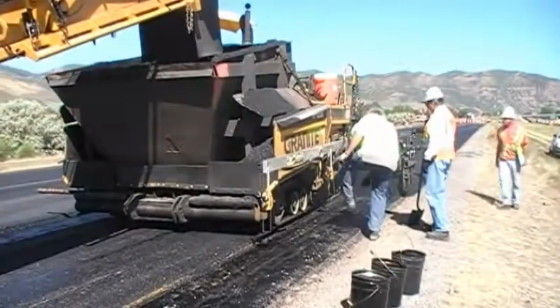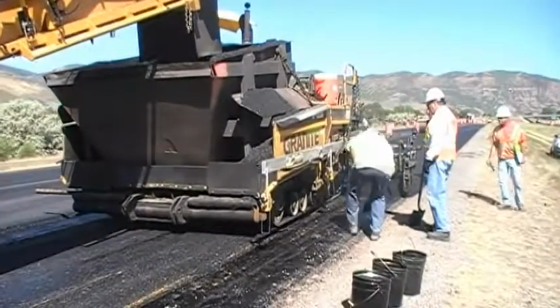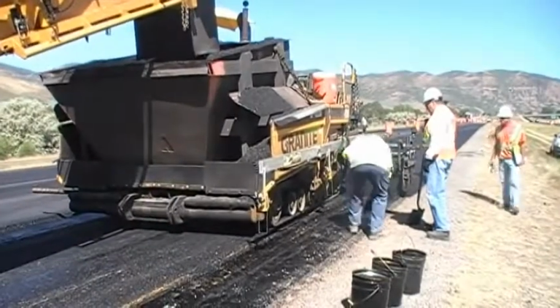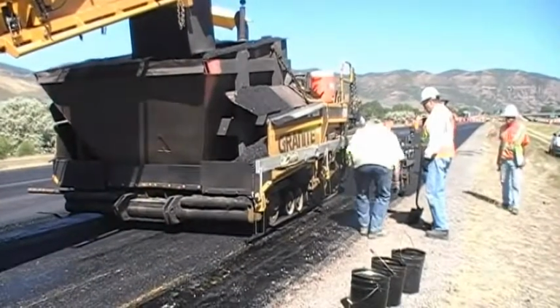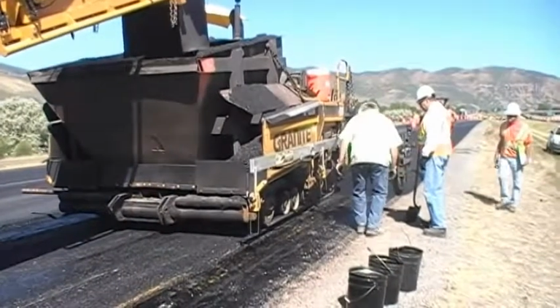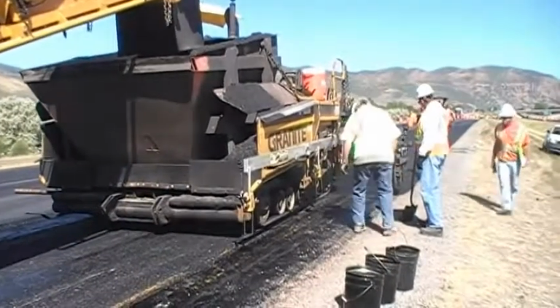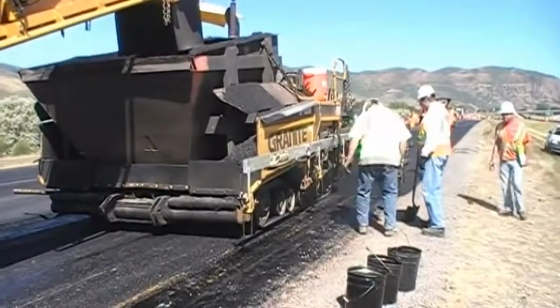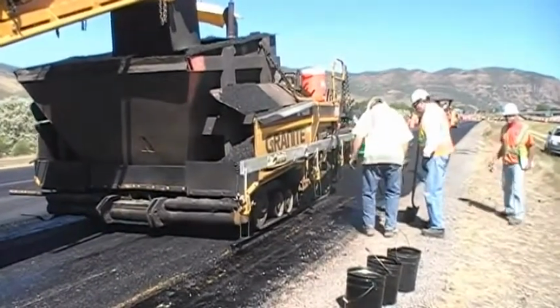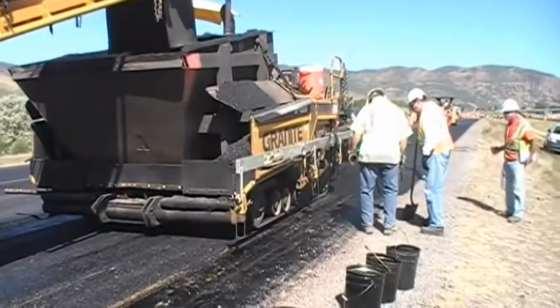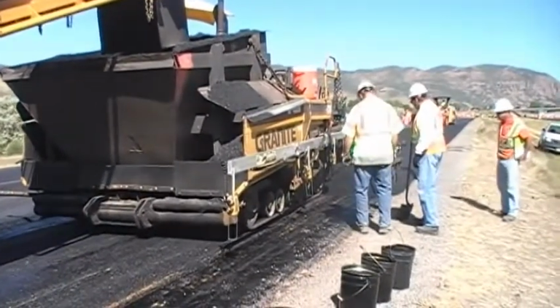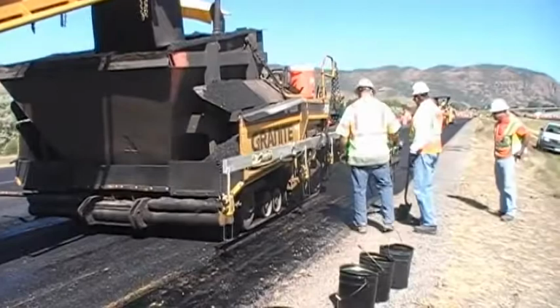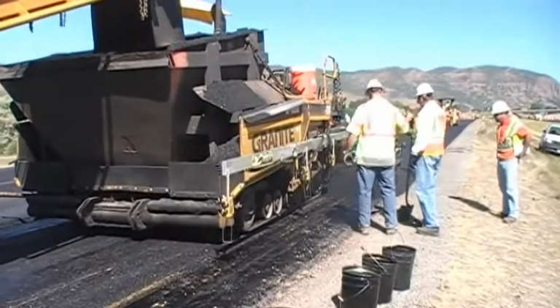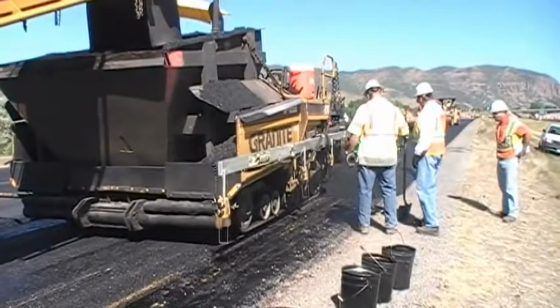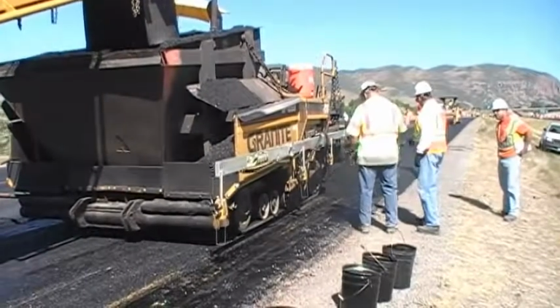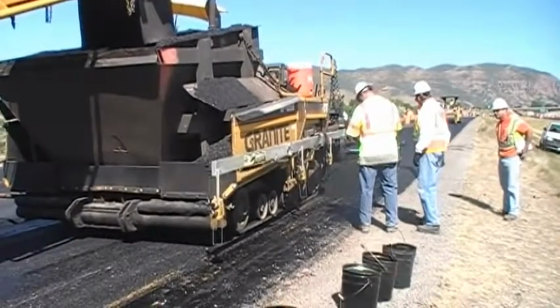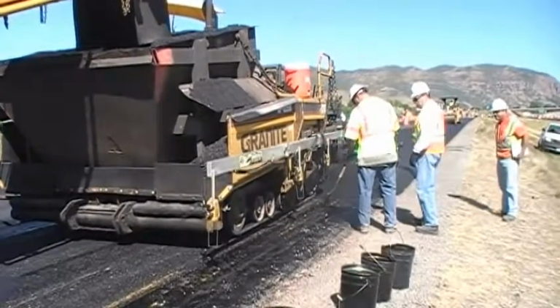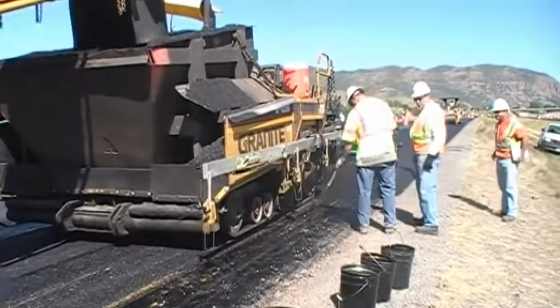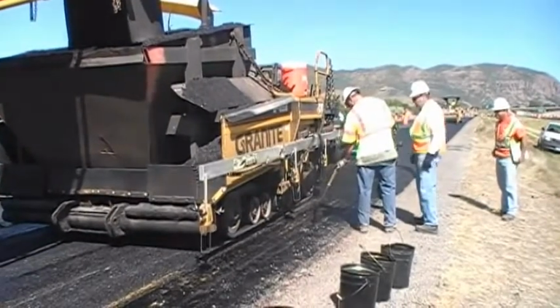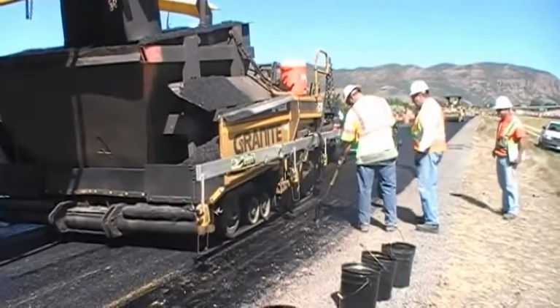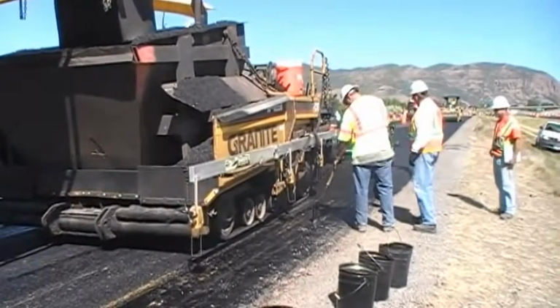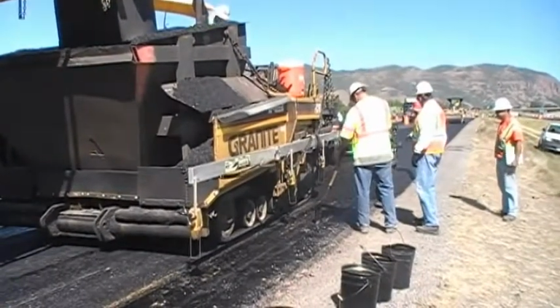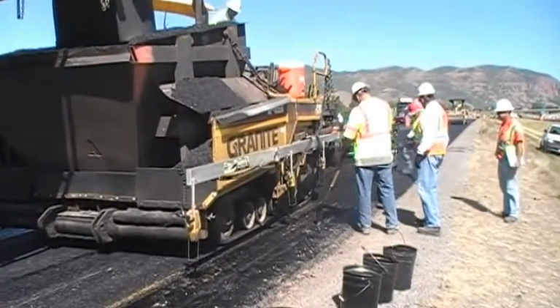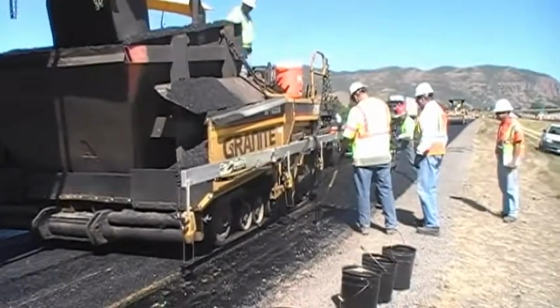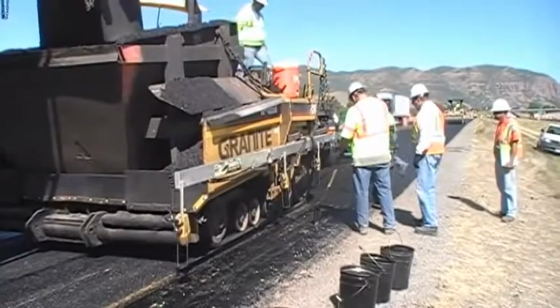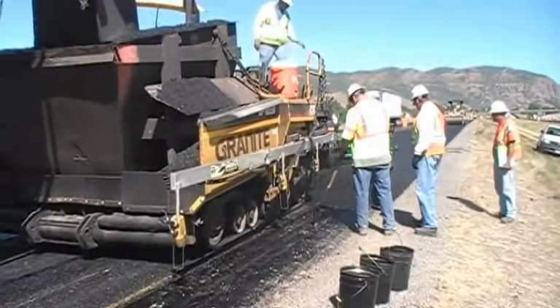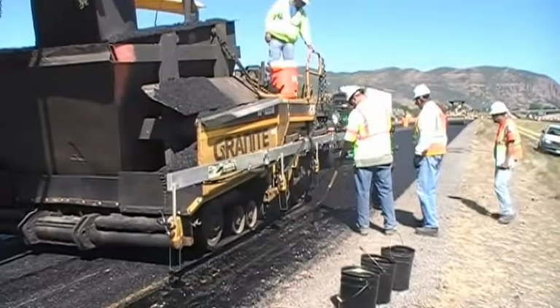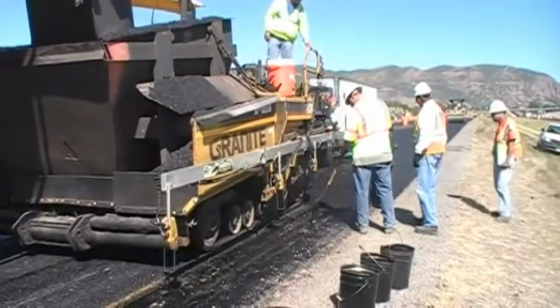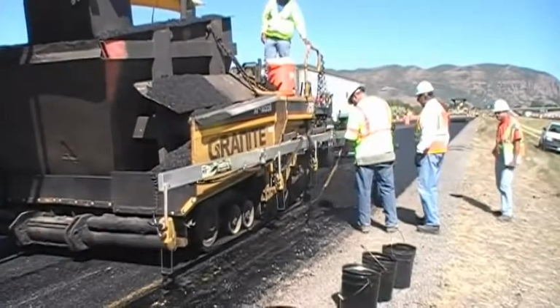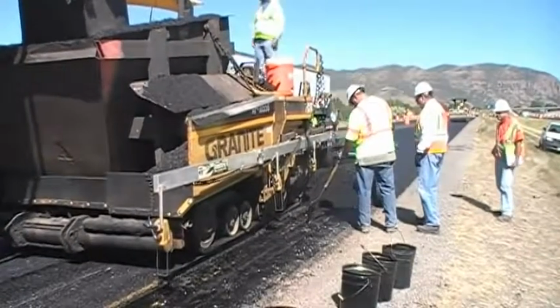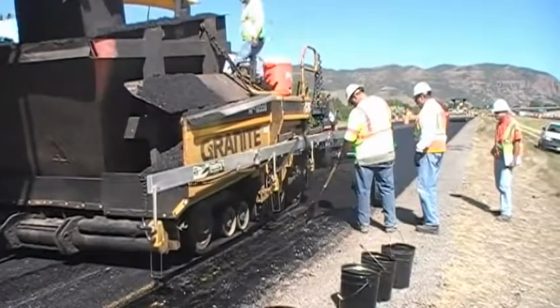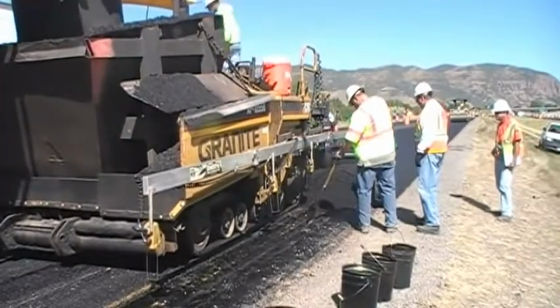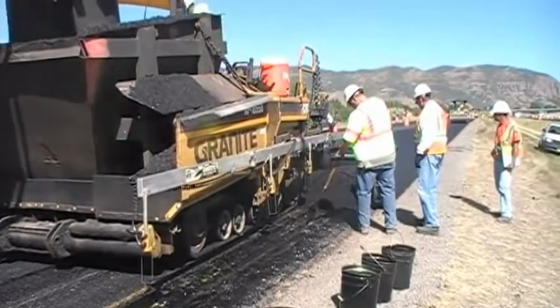Due to safety concerns, the actual sampling is typically performed by the contractor or his representative. However, the inspector may sample the material at any point during paving operations.